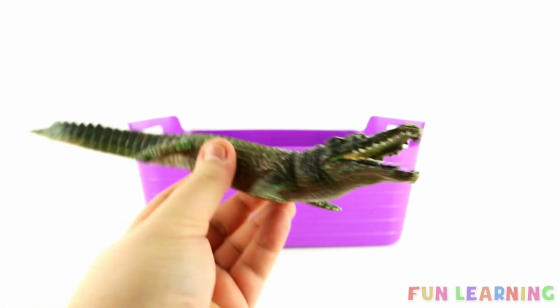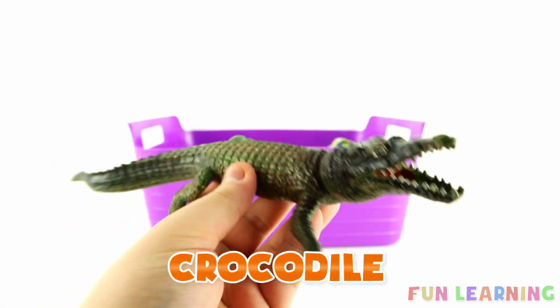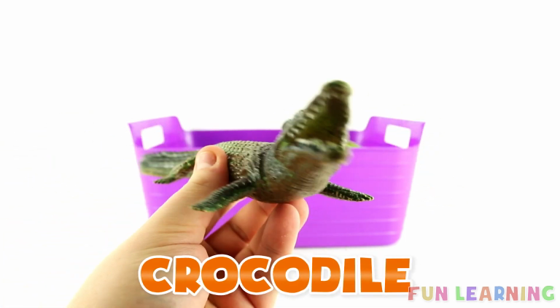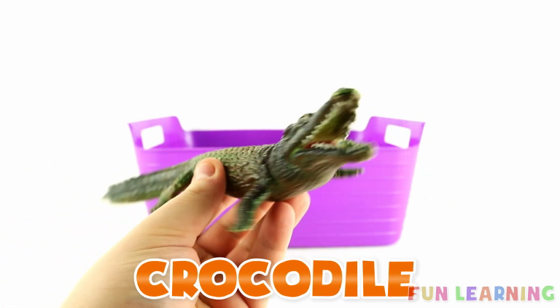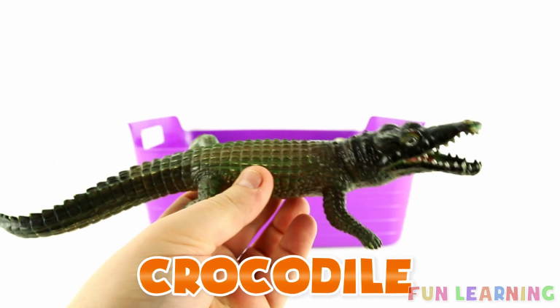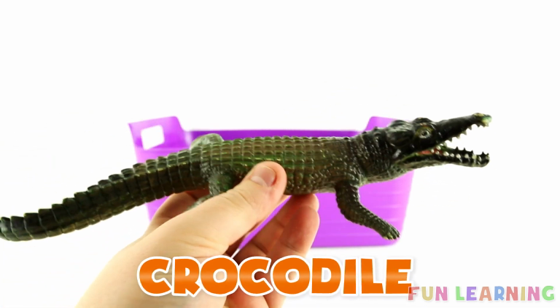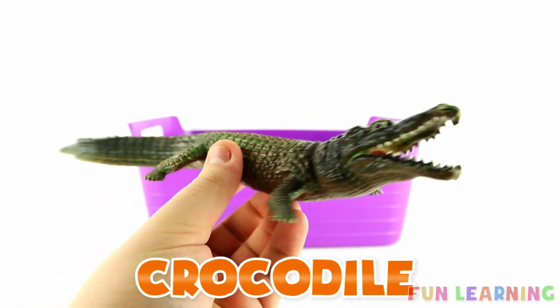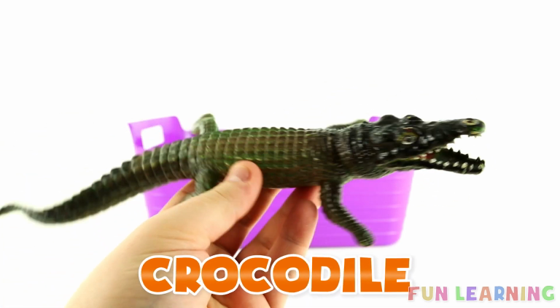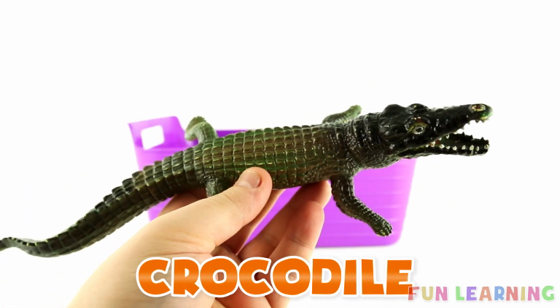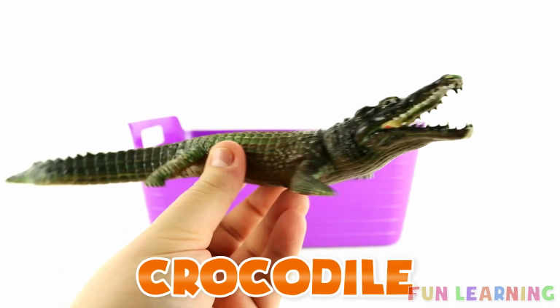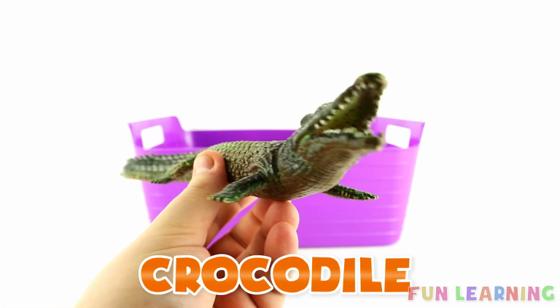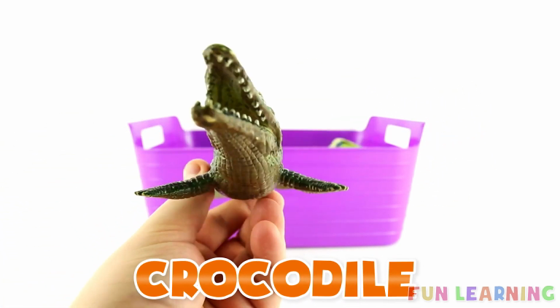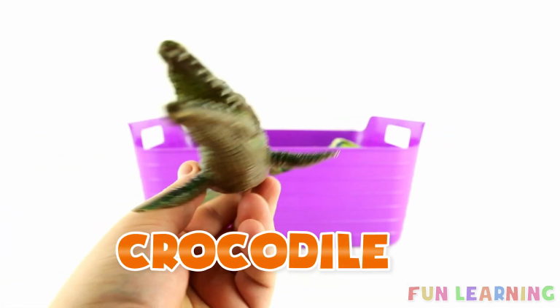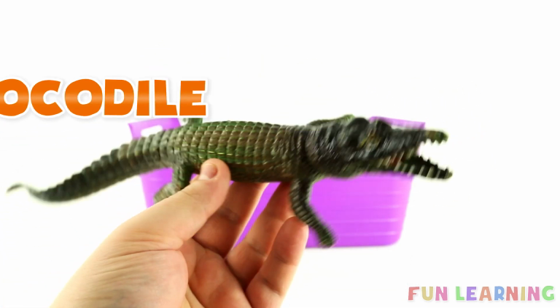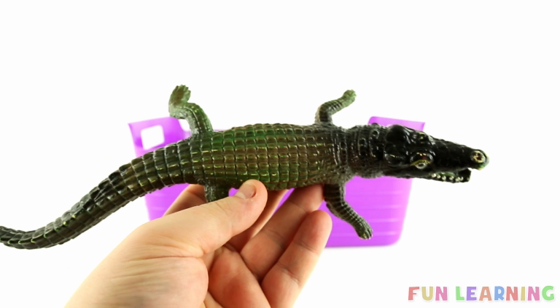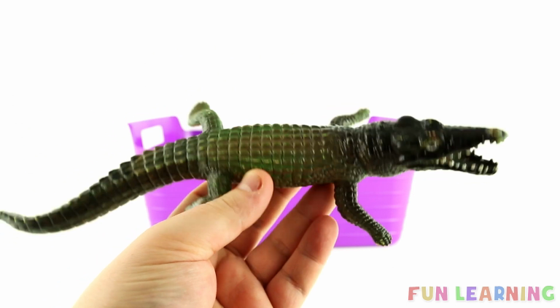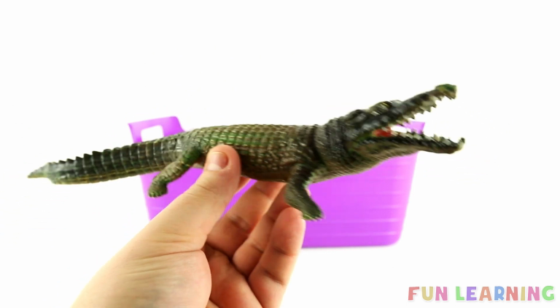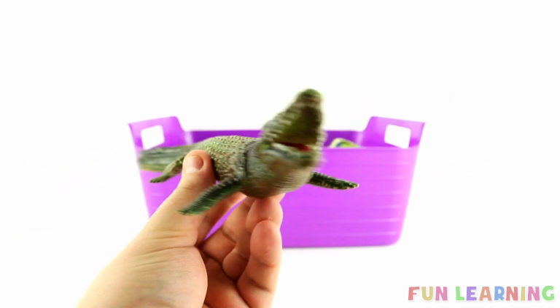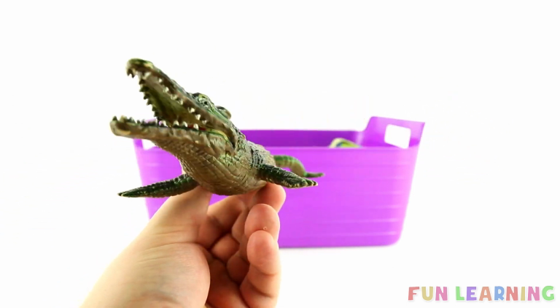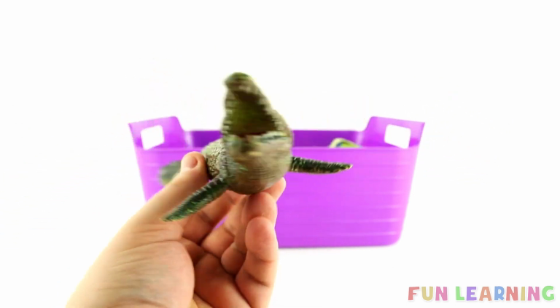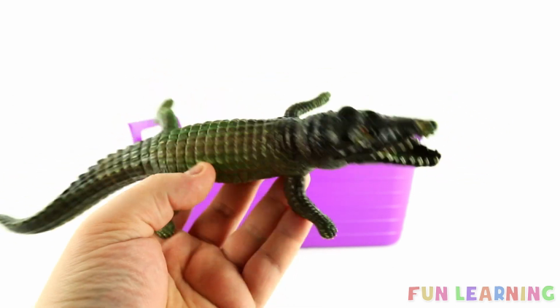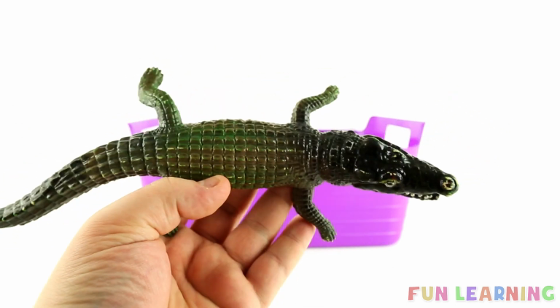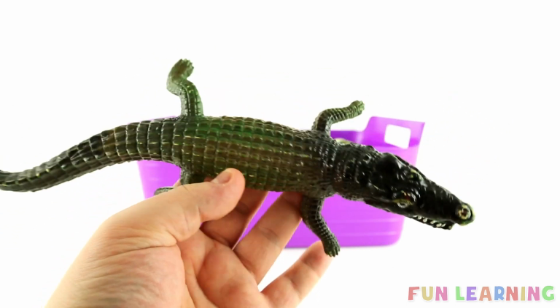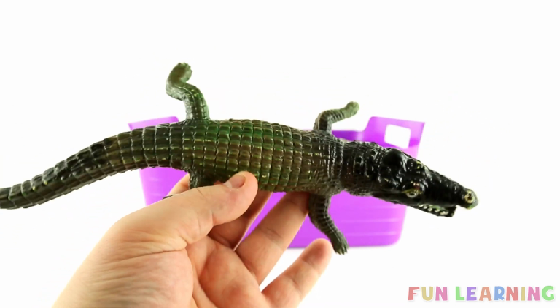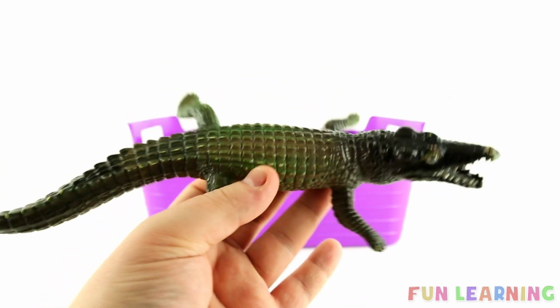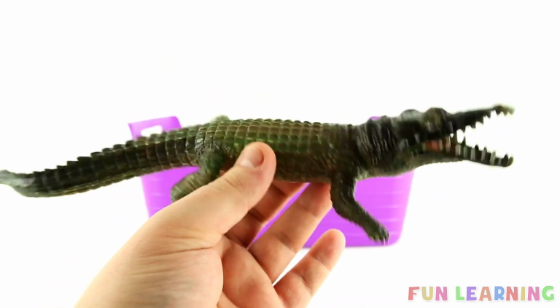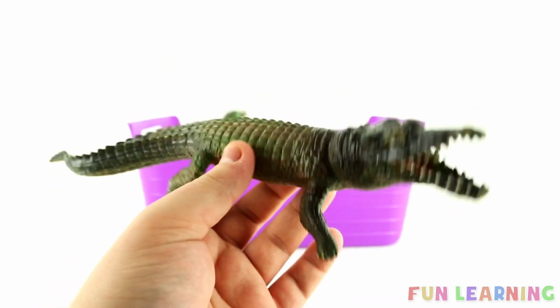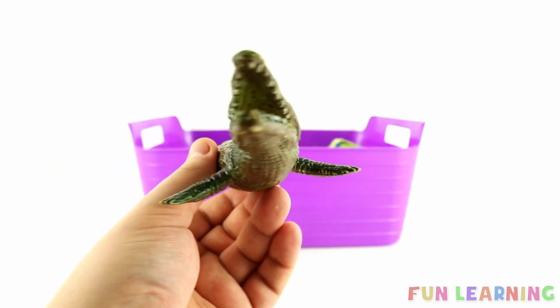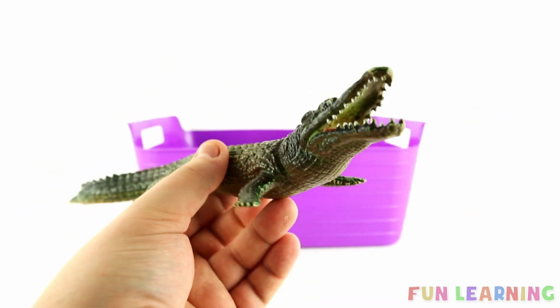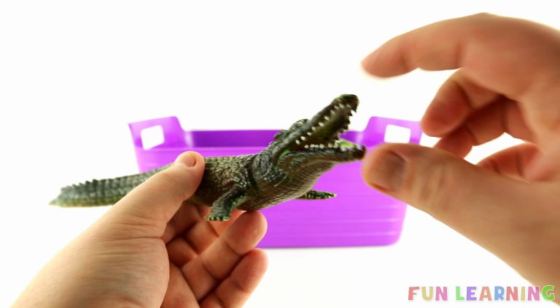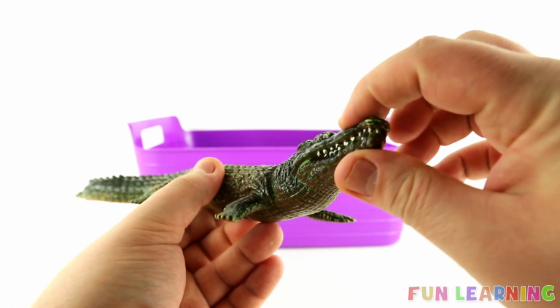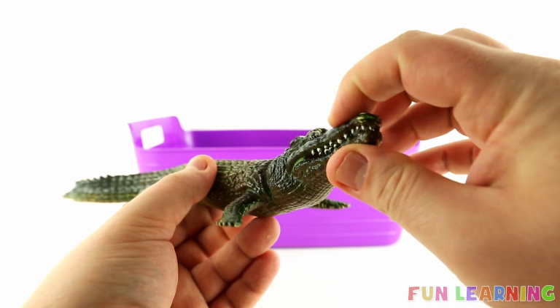It's a crocodile. Crocodile begins with K. The letter K is for Crocodile. Say it with me: Crocodile. The letter K. Snap snap snap.